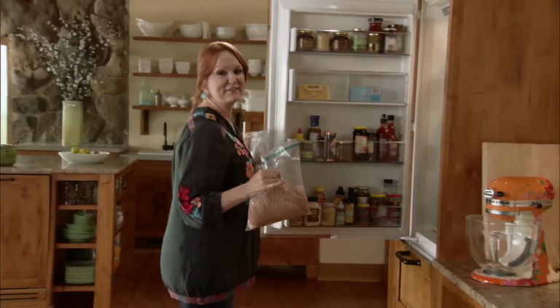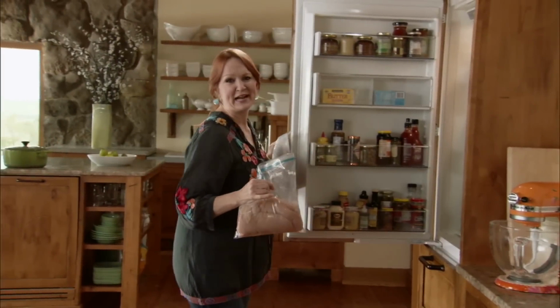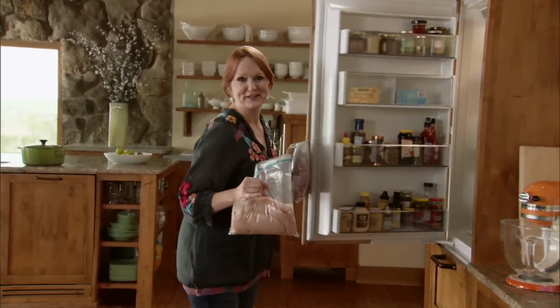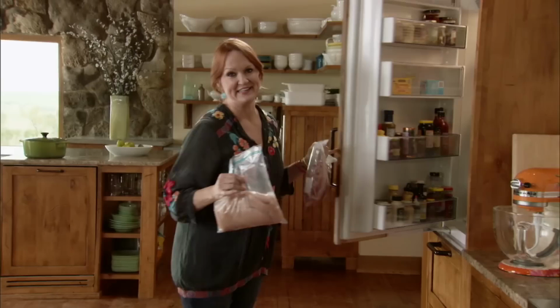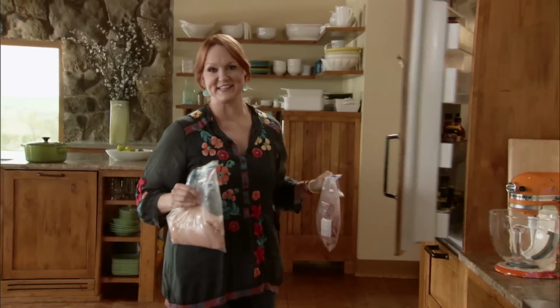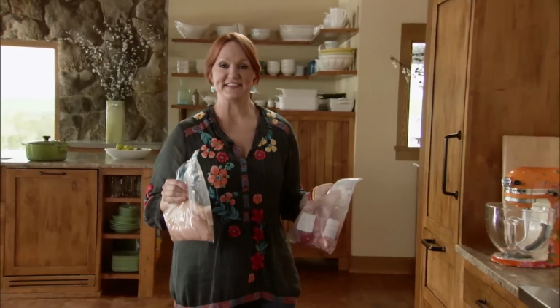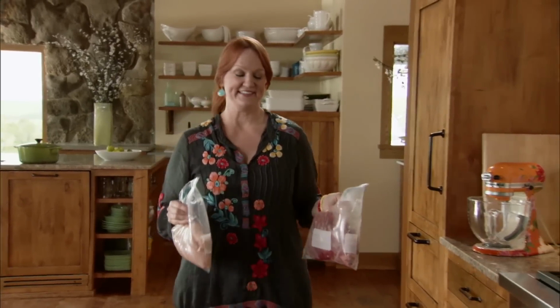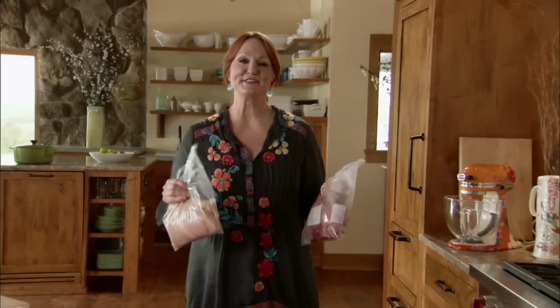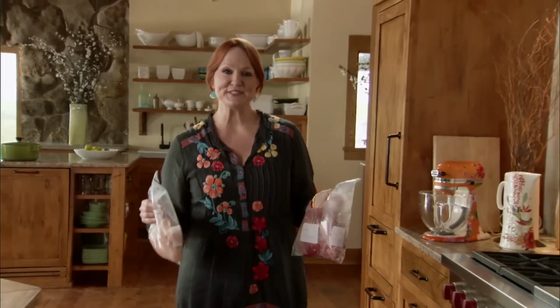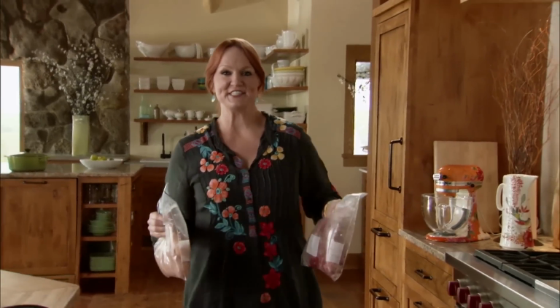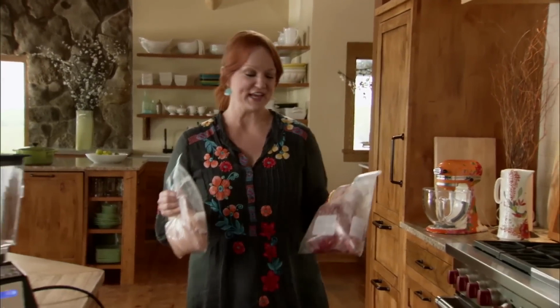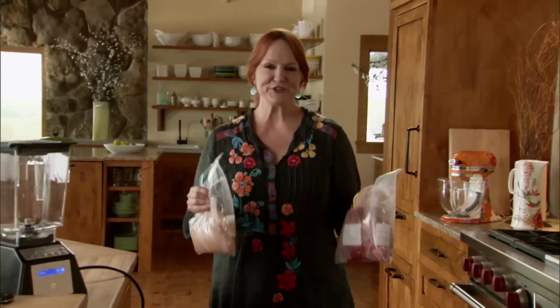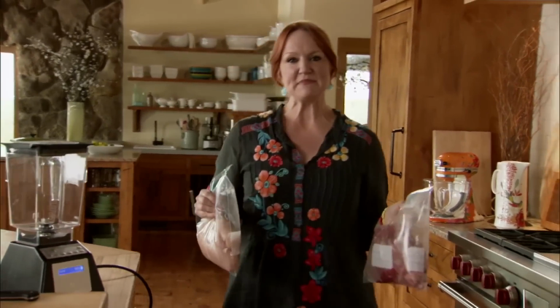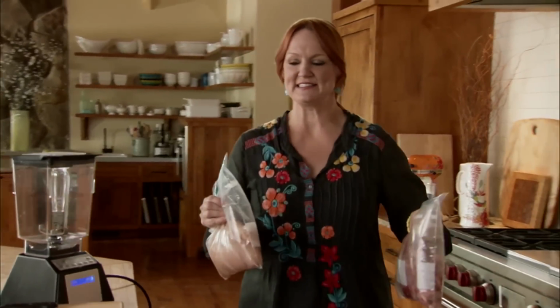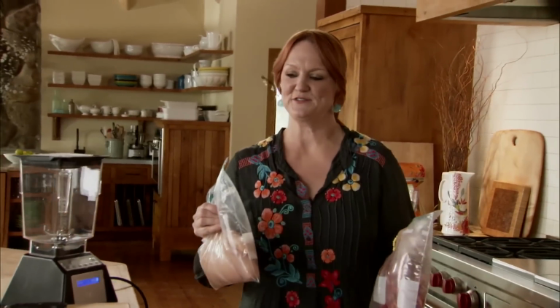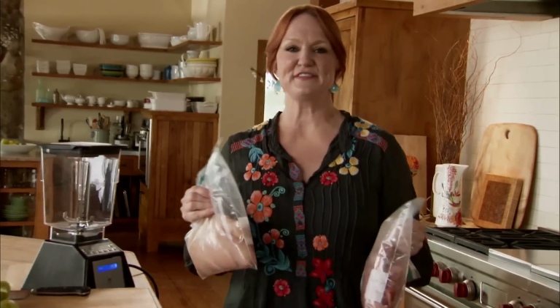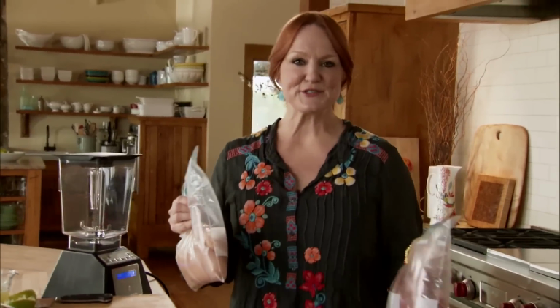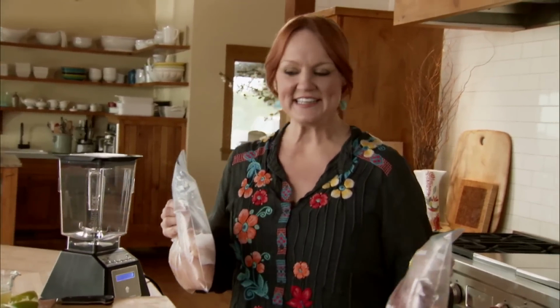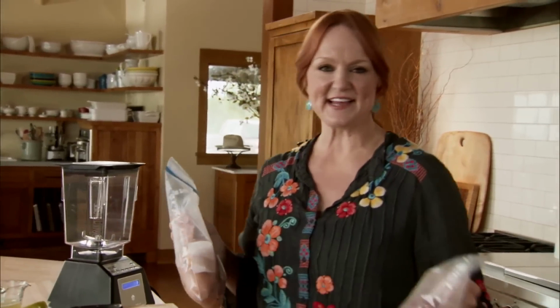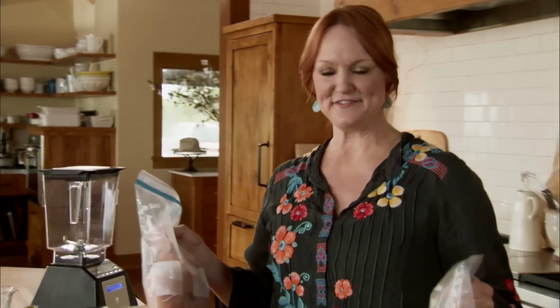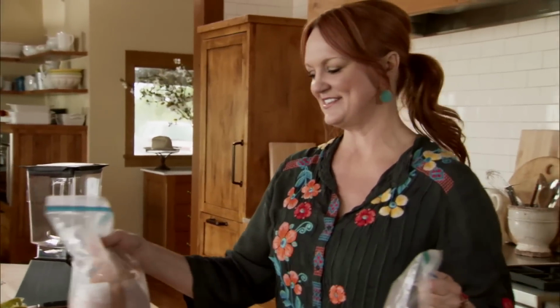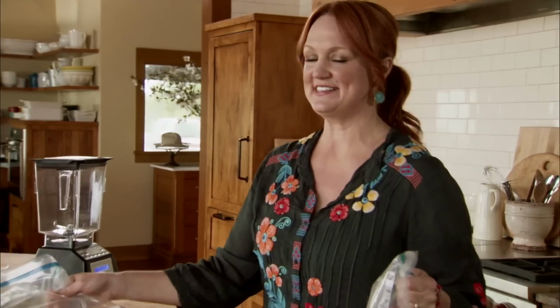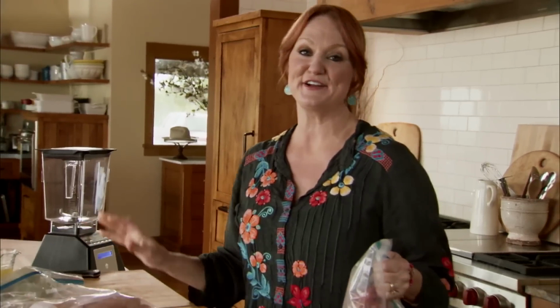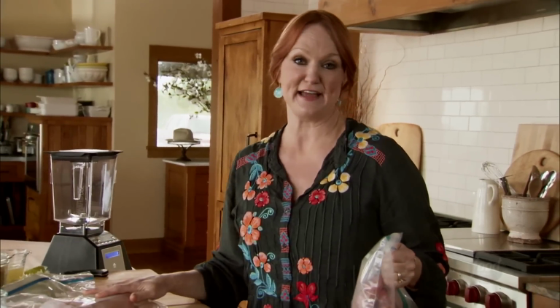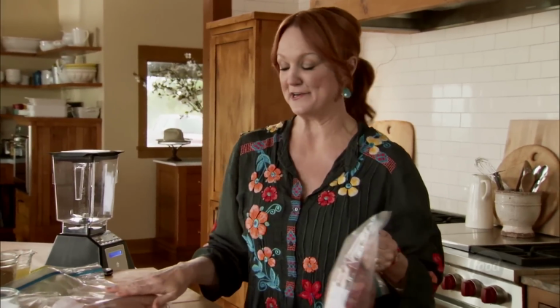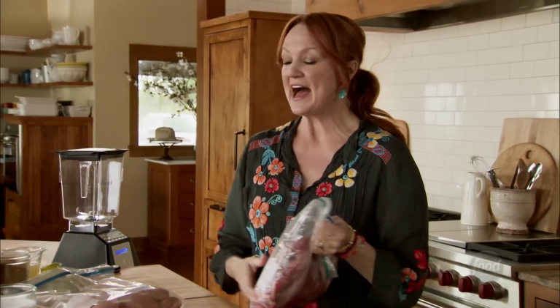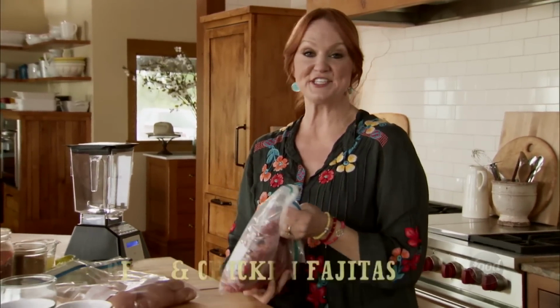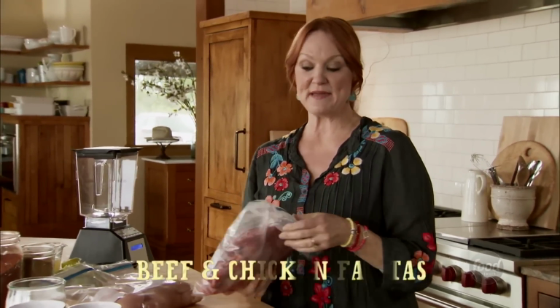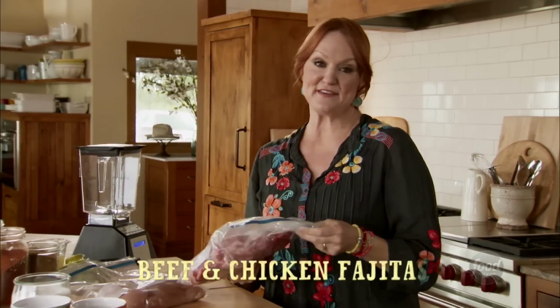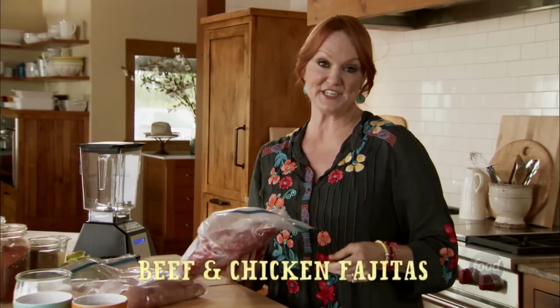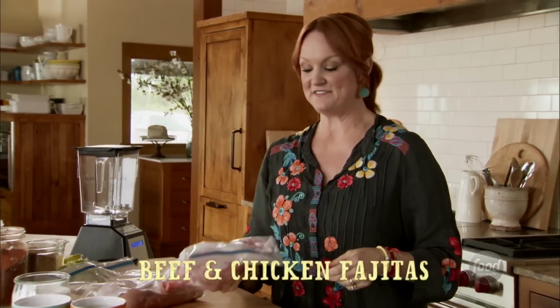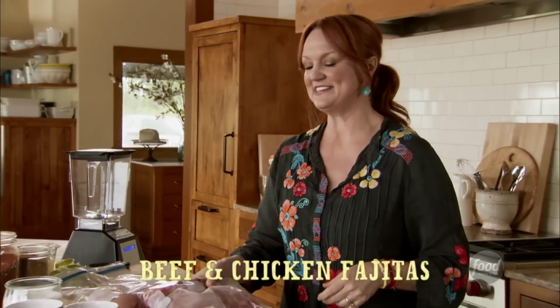Everyone I know loves fajitas. Let's face it, they are so delicious — grilled meat served with flour tortillas and lots of fixings. They are to die for. I'm actually going to make beef and chicken fajitas.